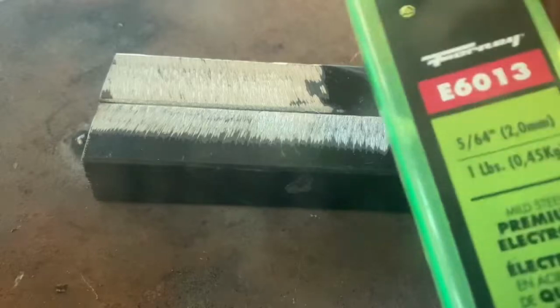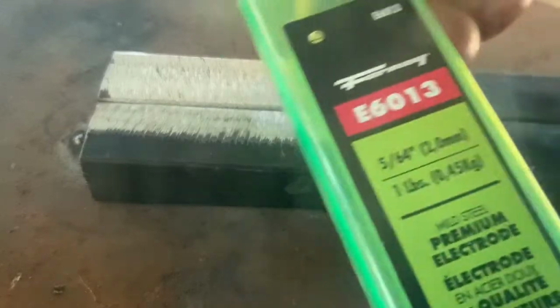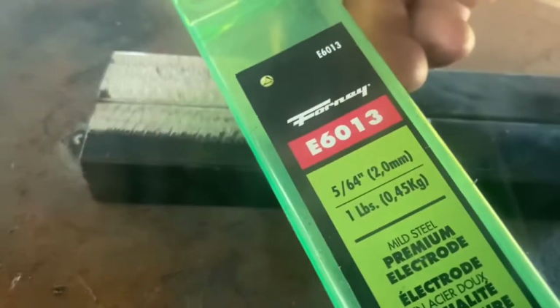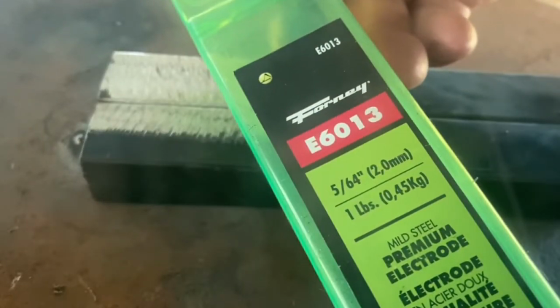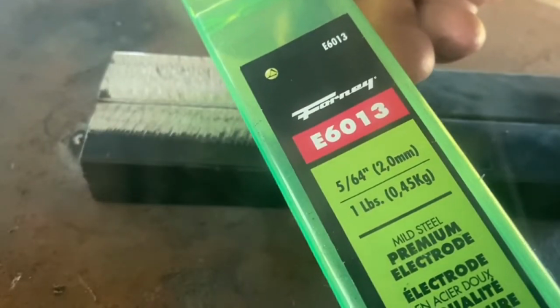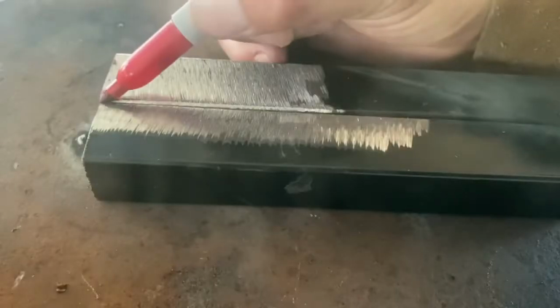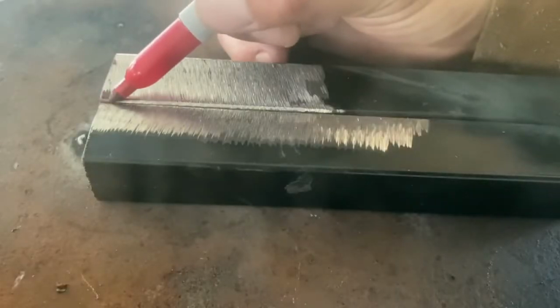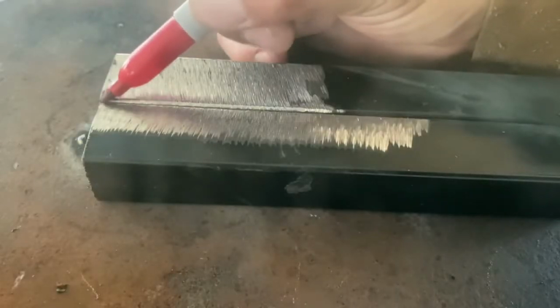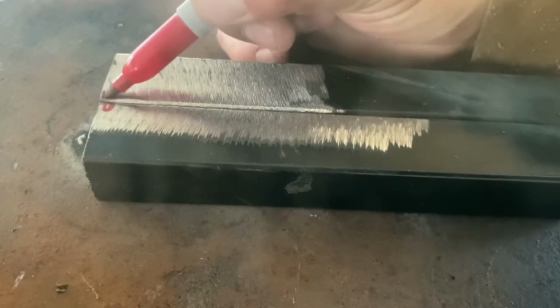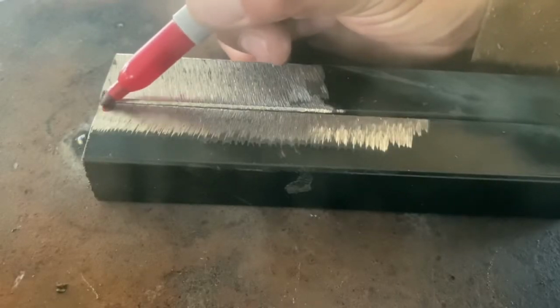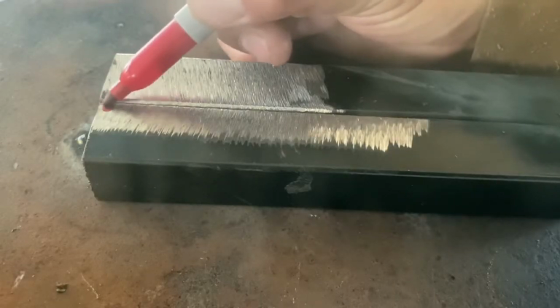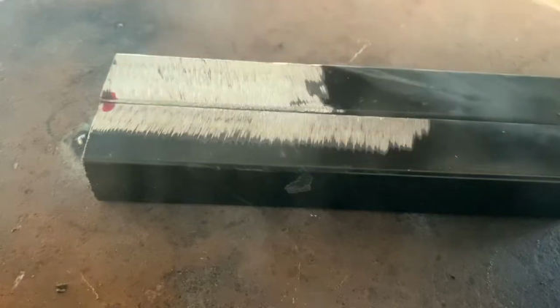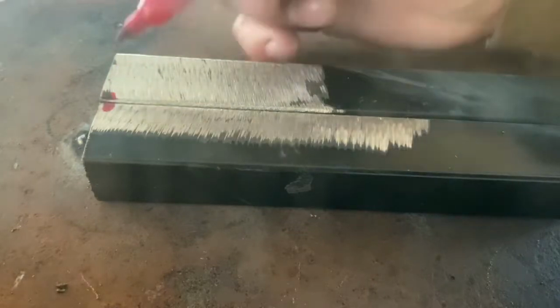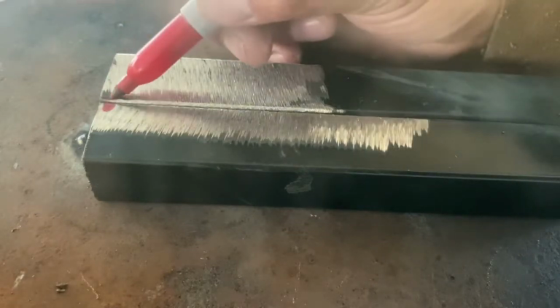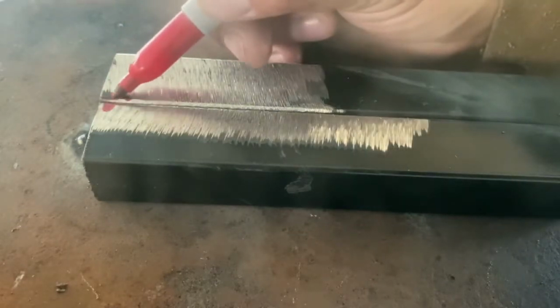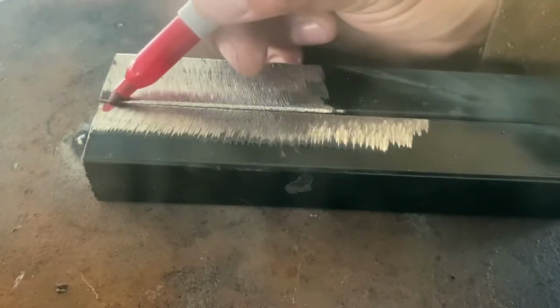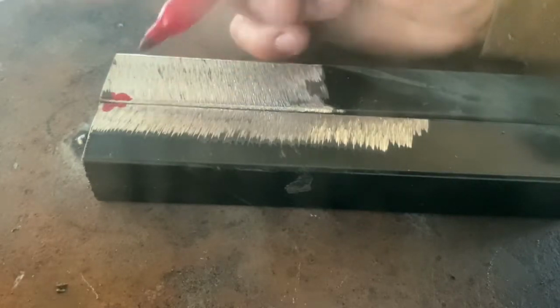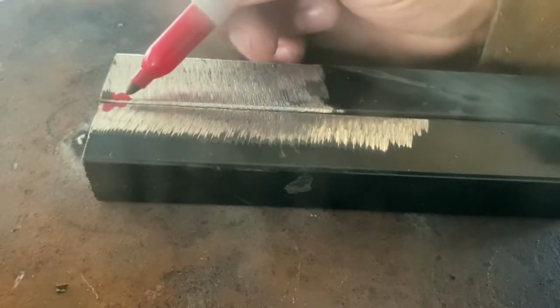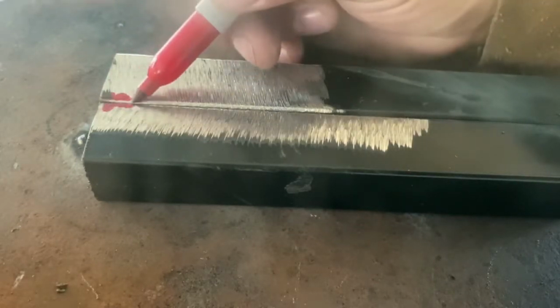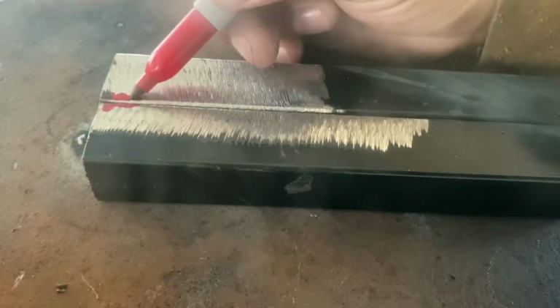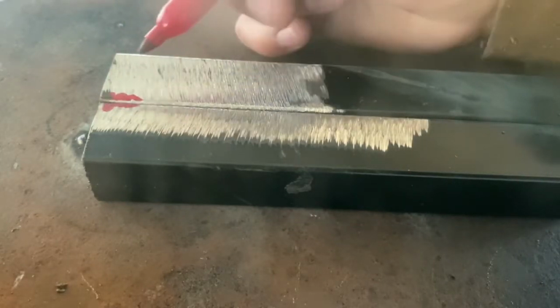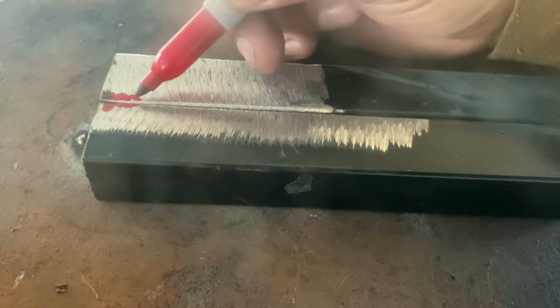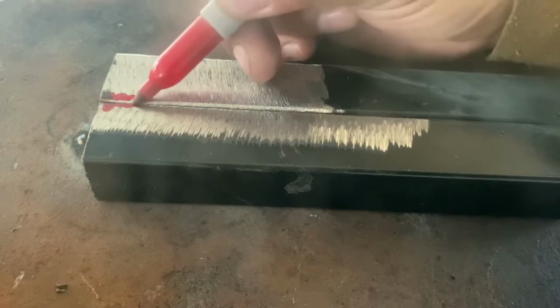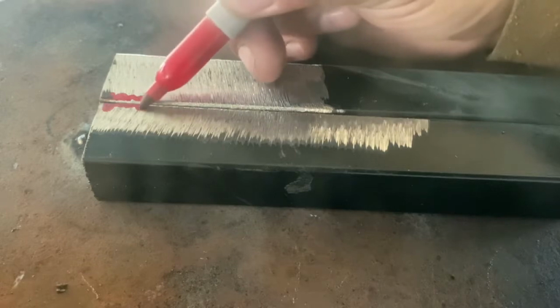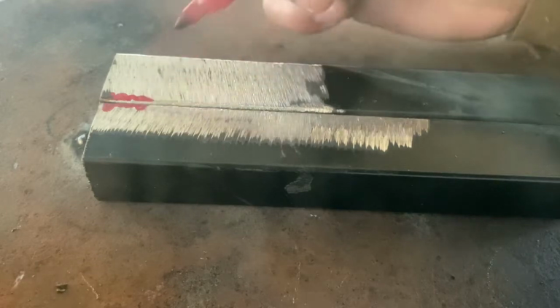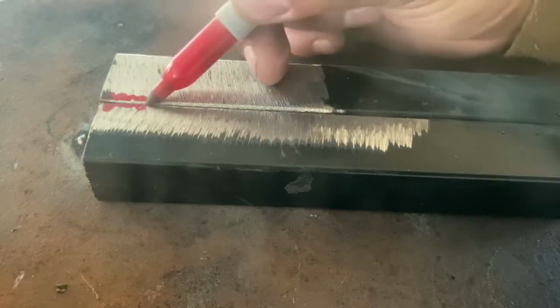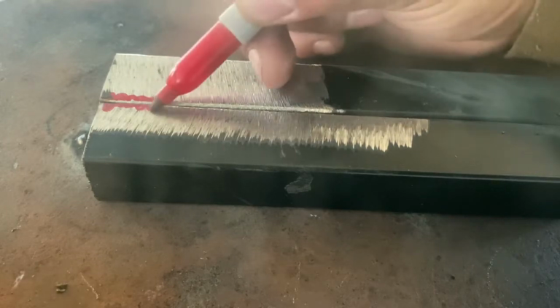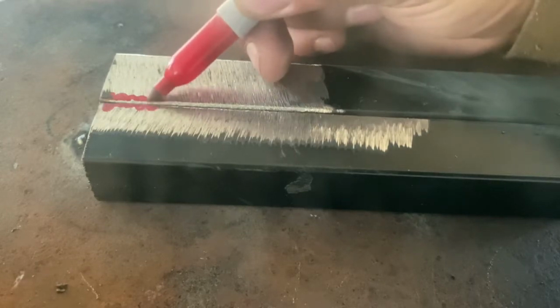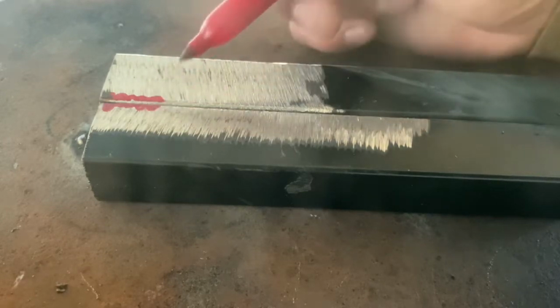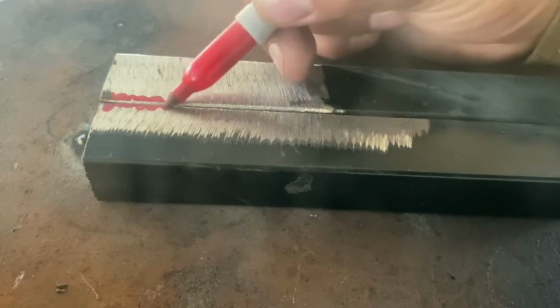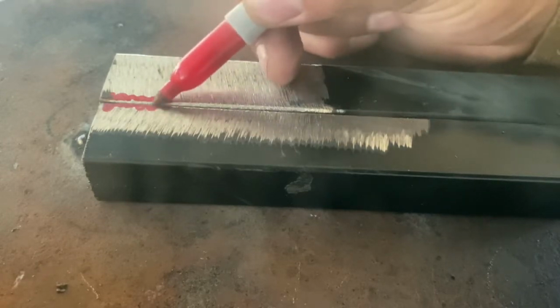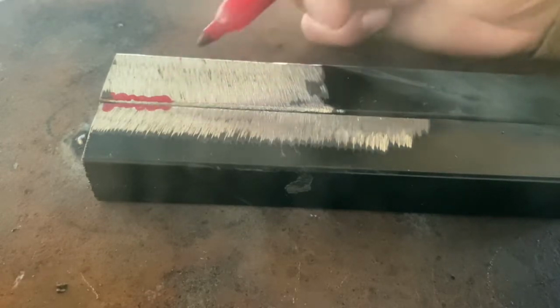I use 6013s to weld thin square tubing and thin metal with my stick welder. I have an ESAB and I'm running a stick welder, also known as SMAW. This is a glorified welding technique on how to weld thin square tubing.